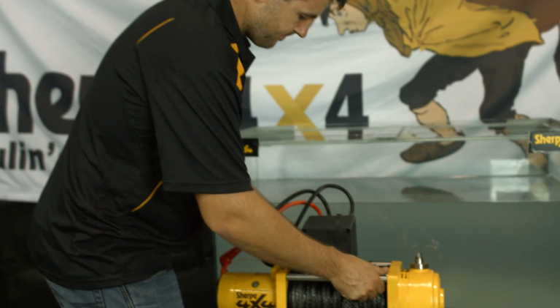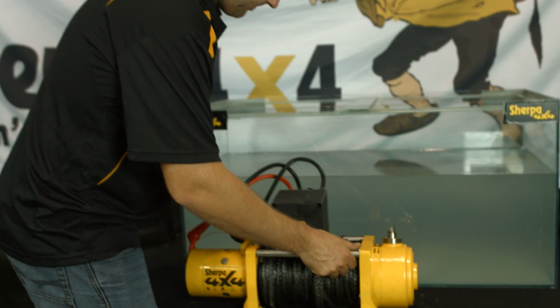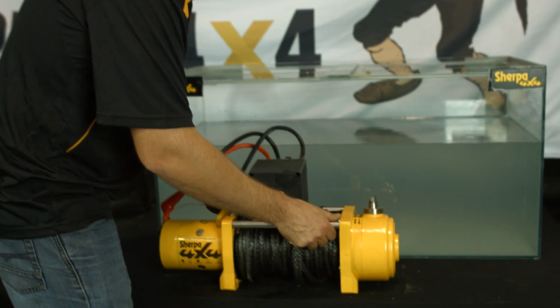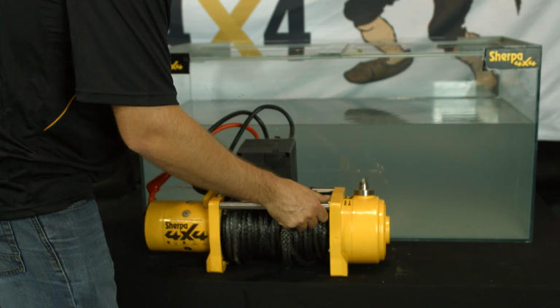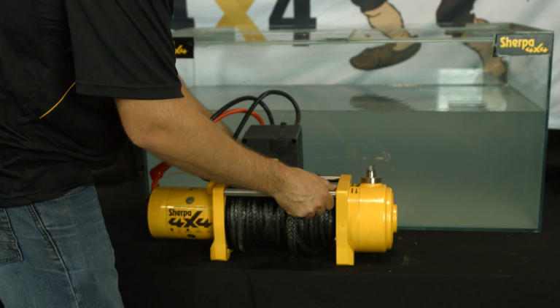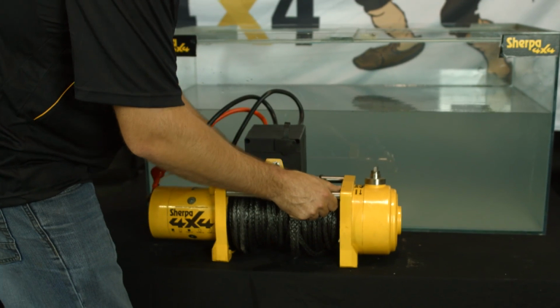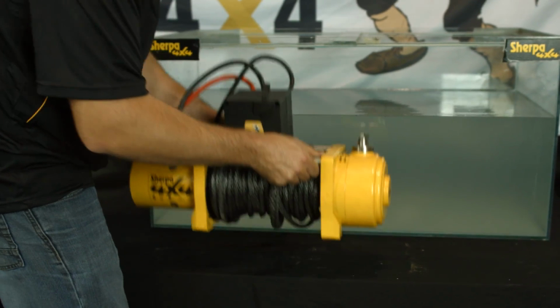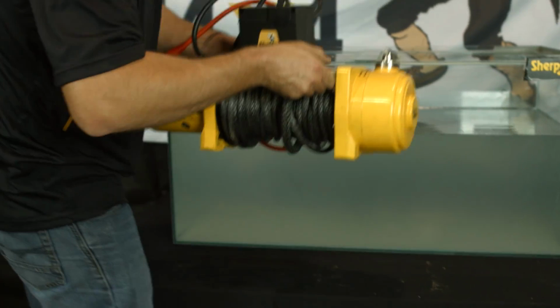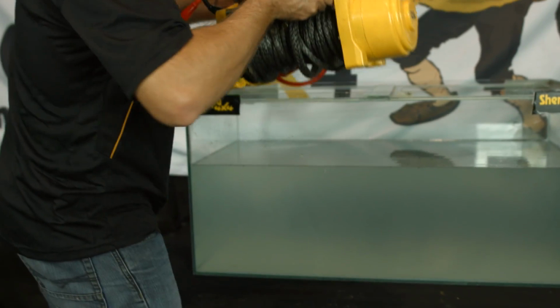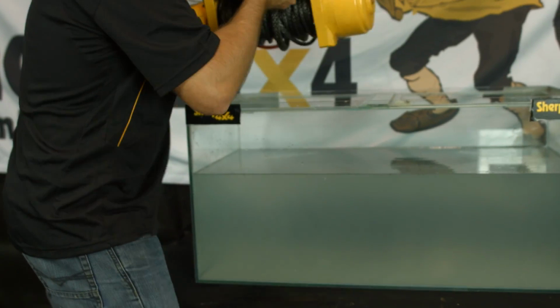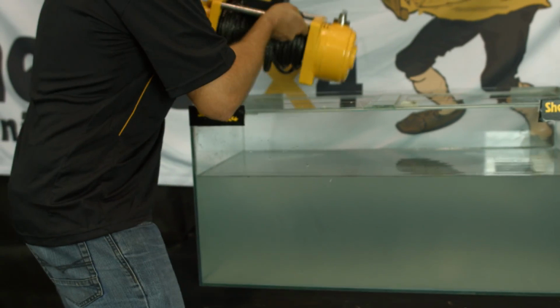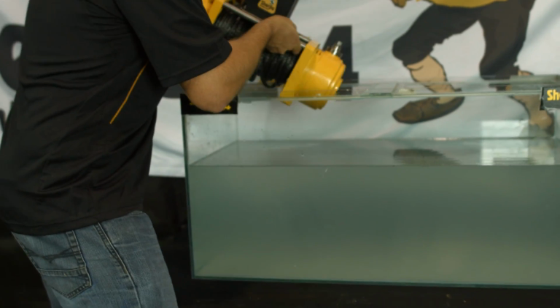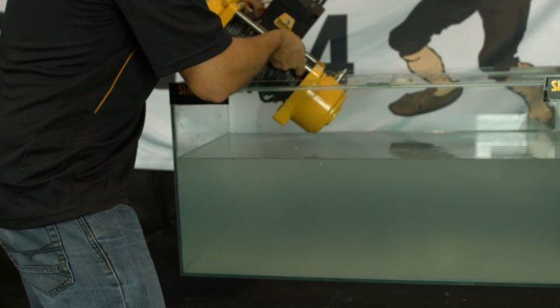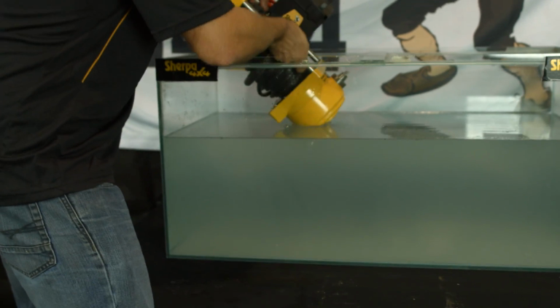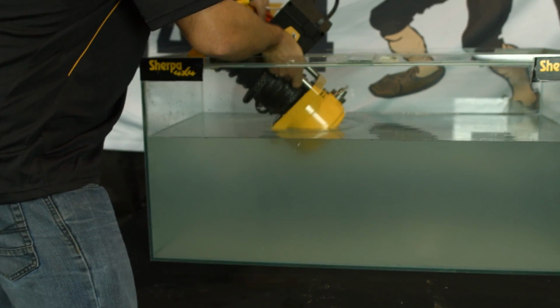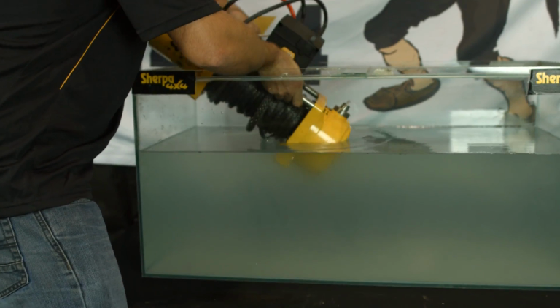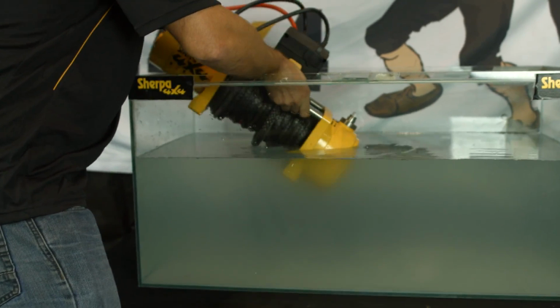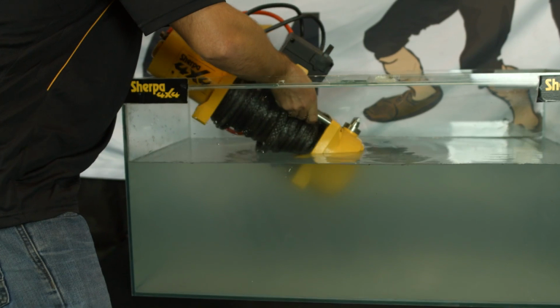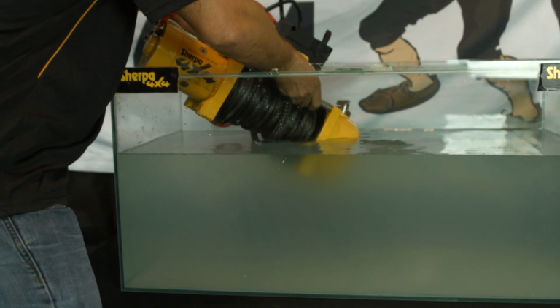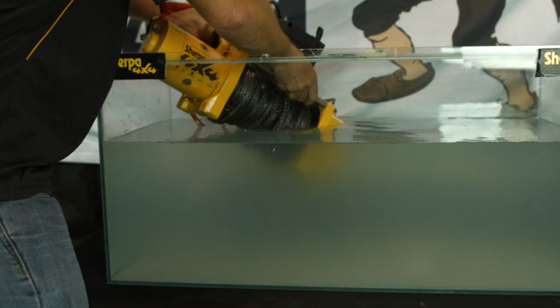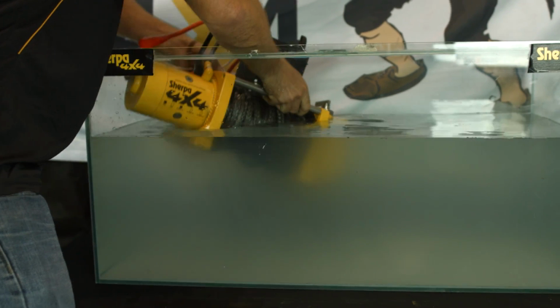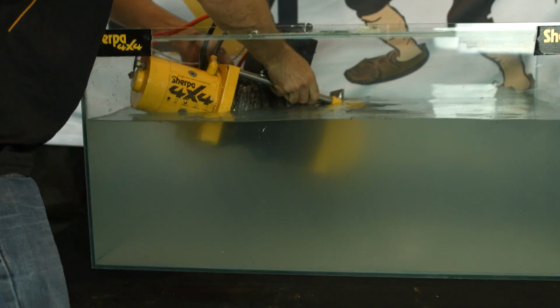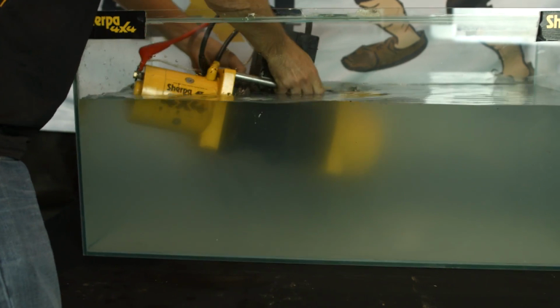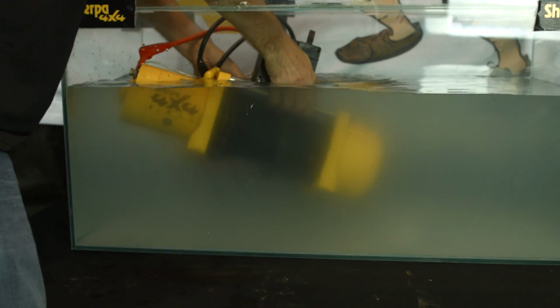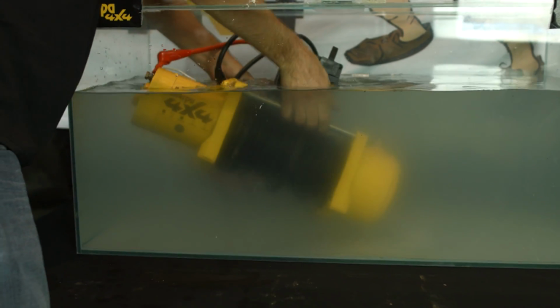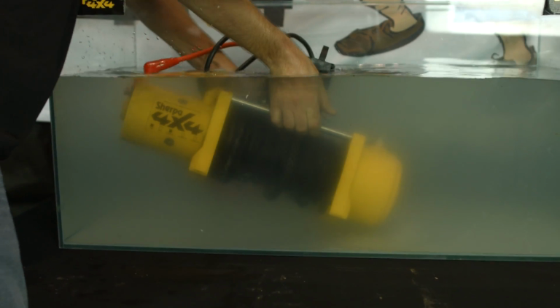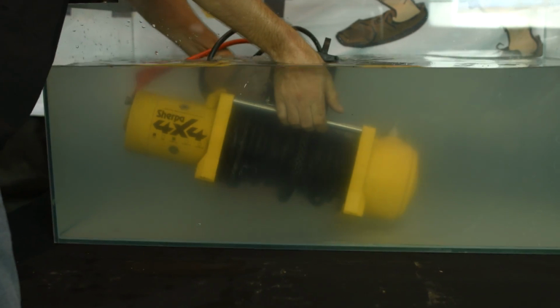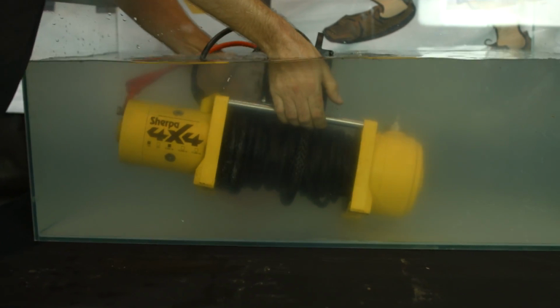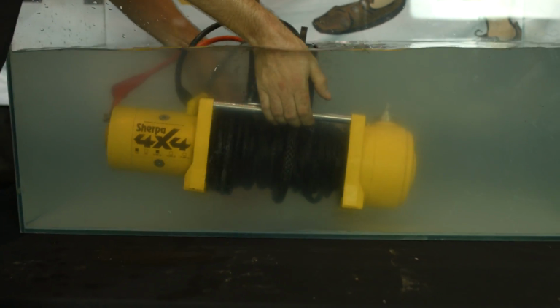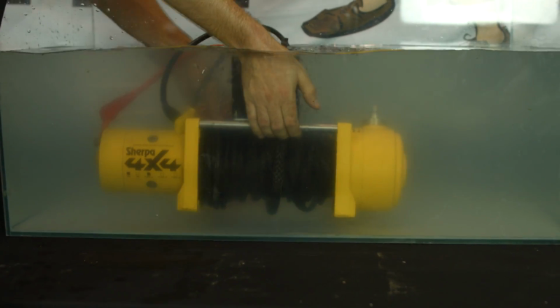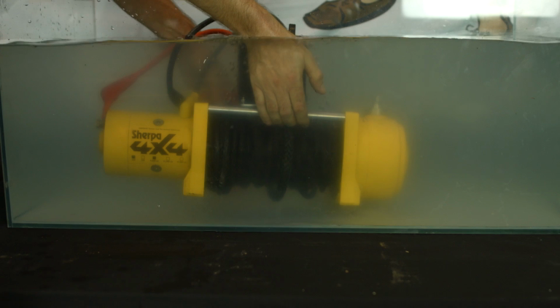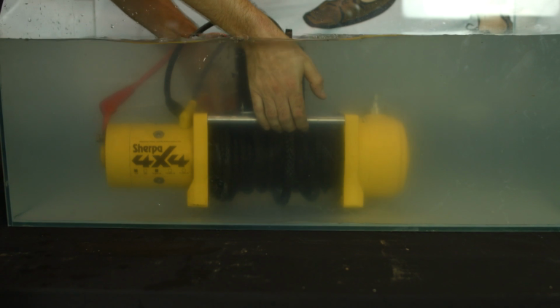So as mentioned, we're going to leave this winch submerged for the next eight weeks. We'll check back along the way and post our findings and progress. After eight weeks, we're going to test the winch and pull it down for all to see.